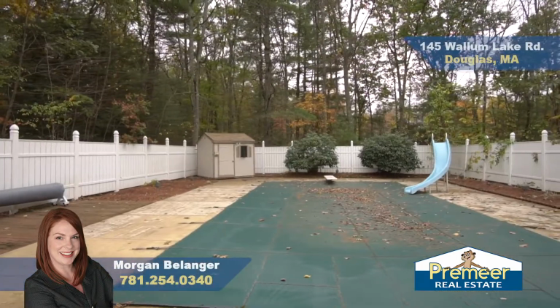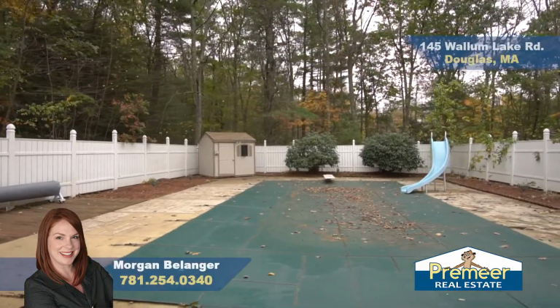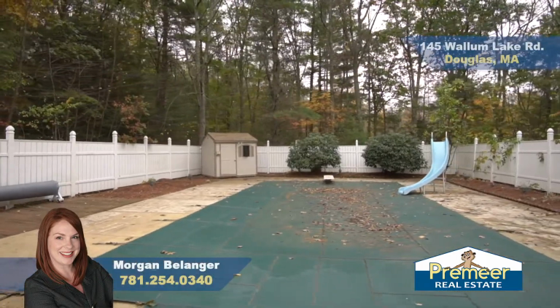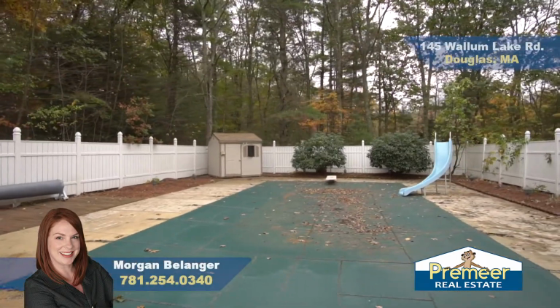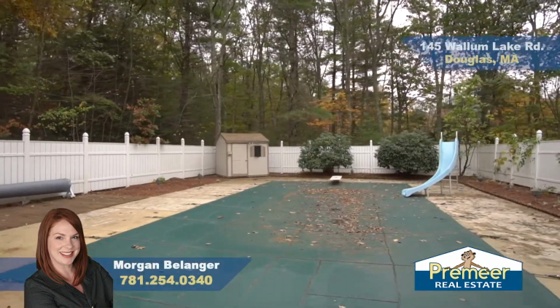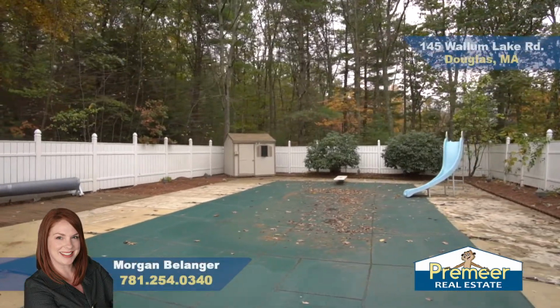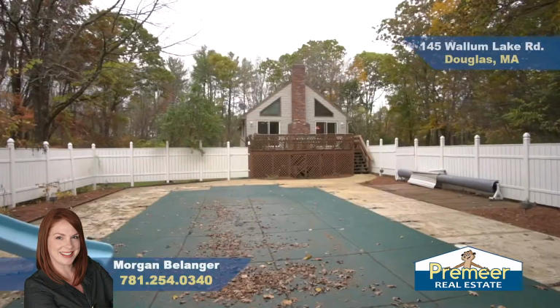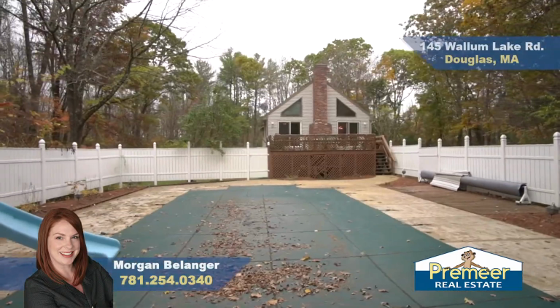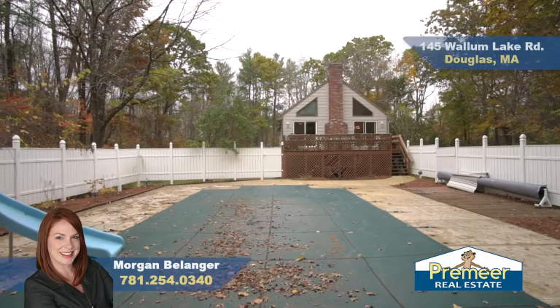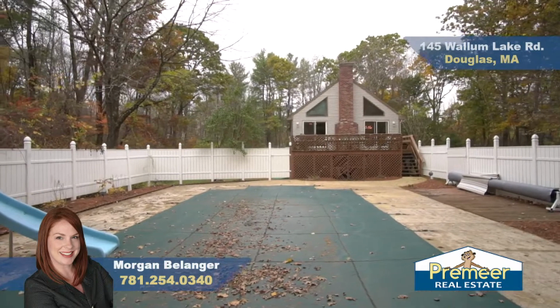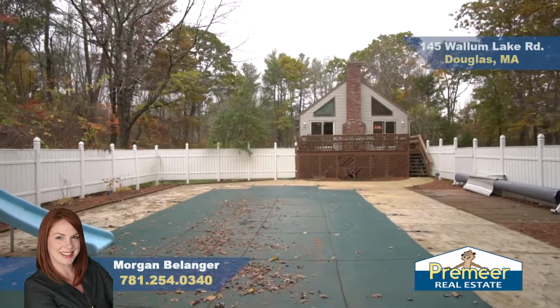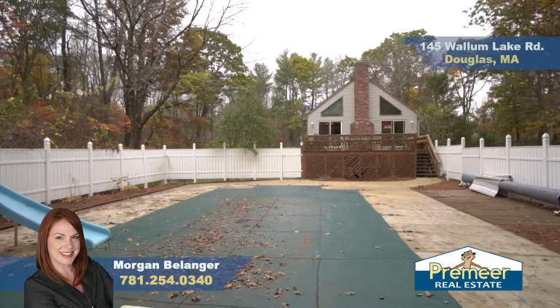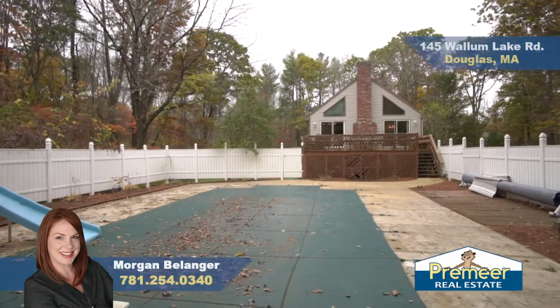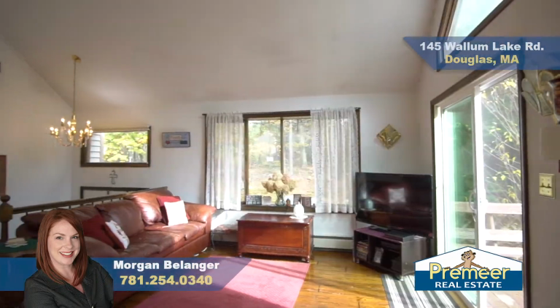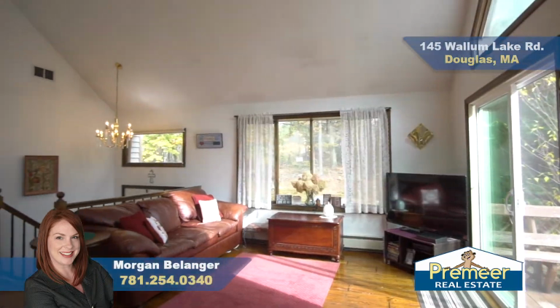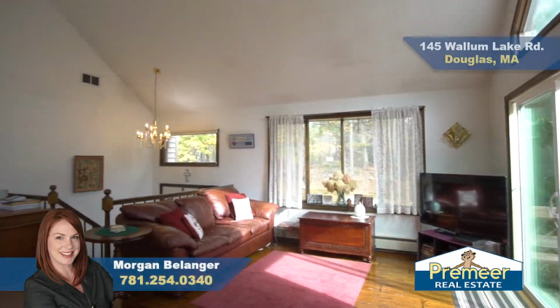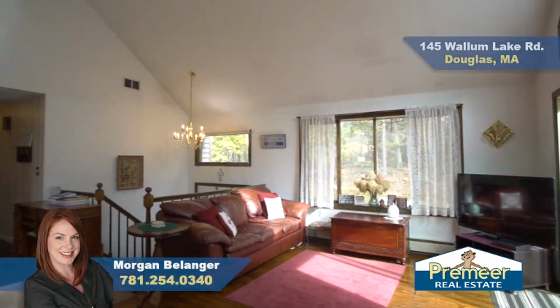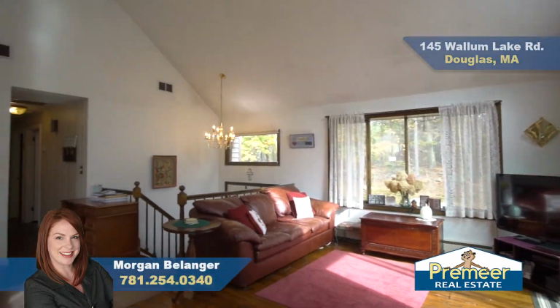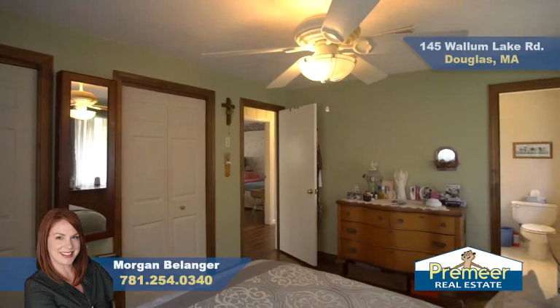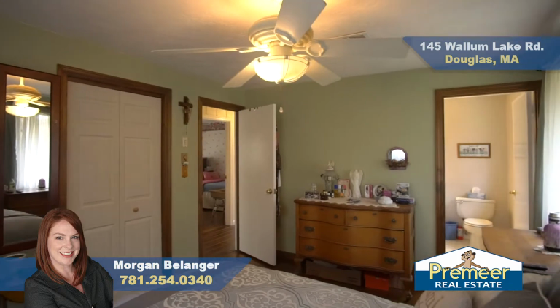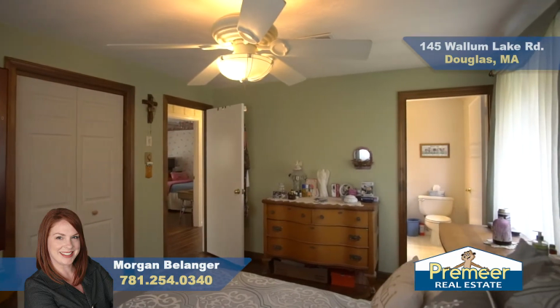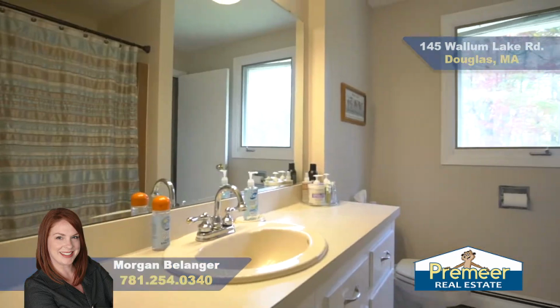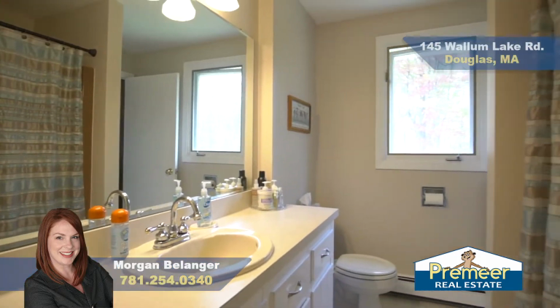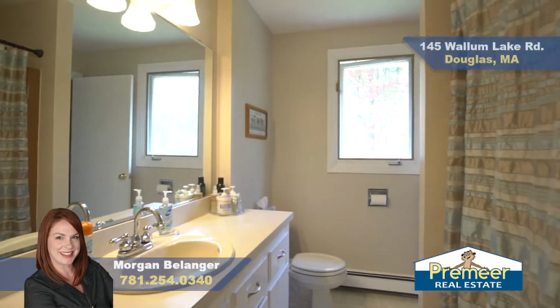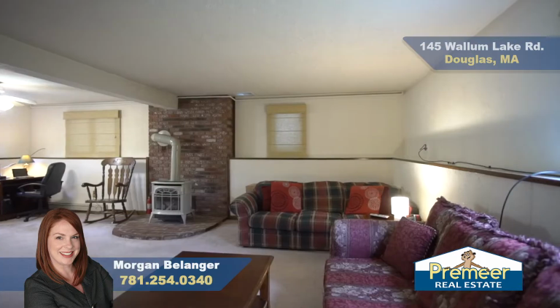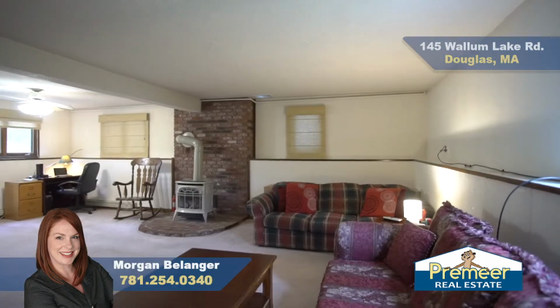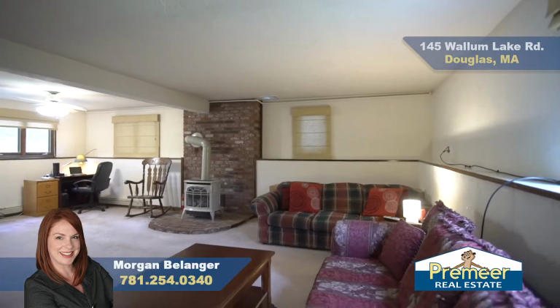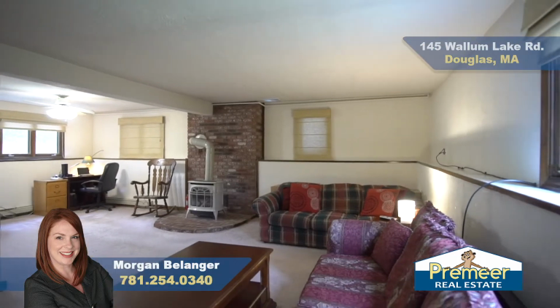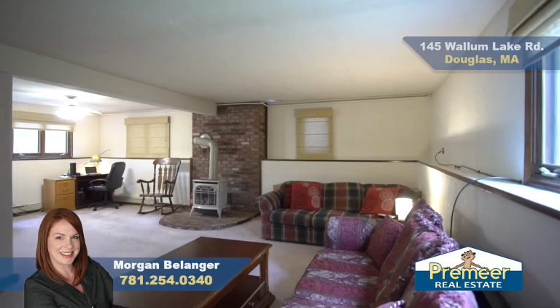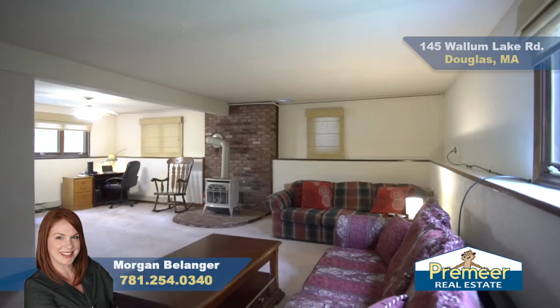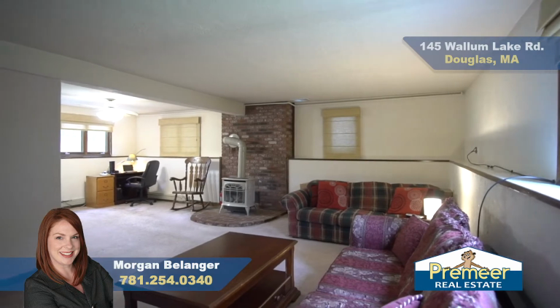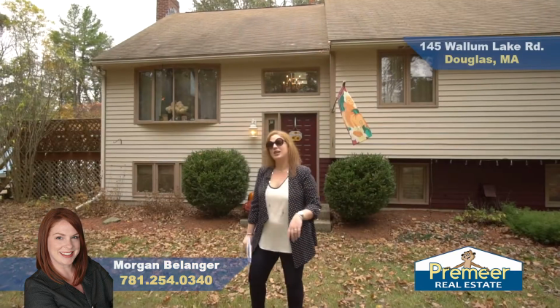We have a beautiful in-ground pool, really well maintained with a newer liner, cover, and pump. There are three to four bedrooms here depending on your needs, two full baths, one car garage, and central air. Let's go in and take a look.